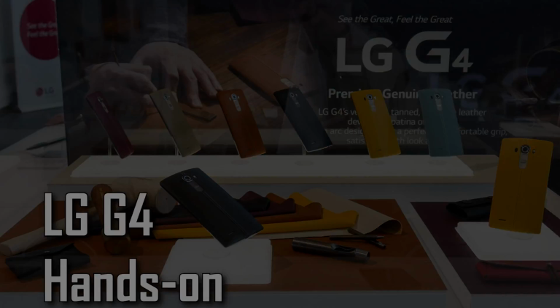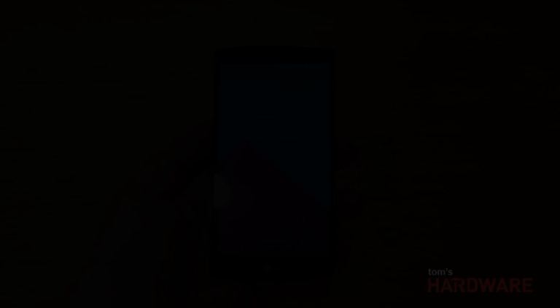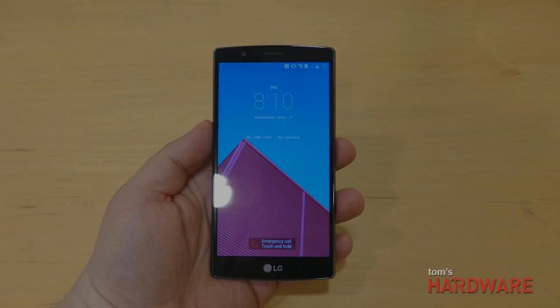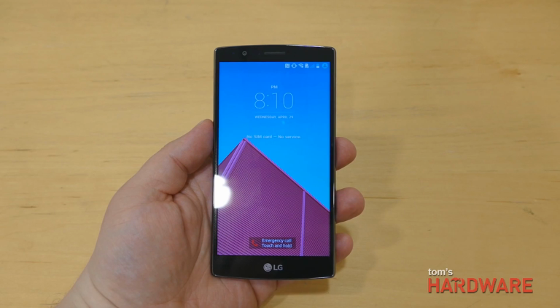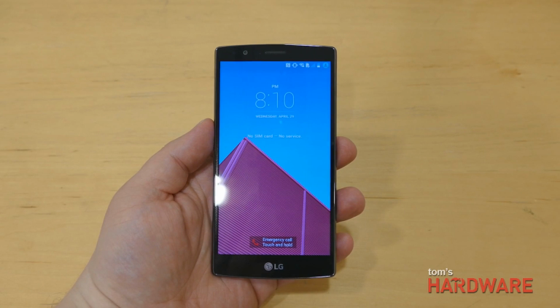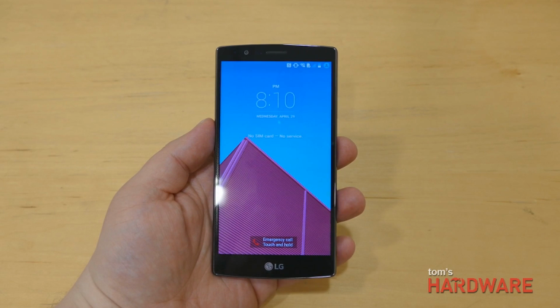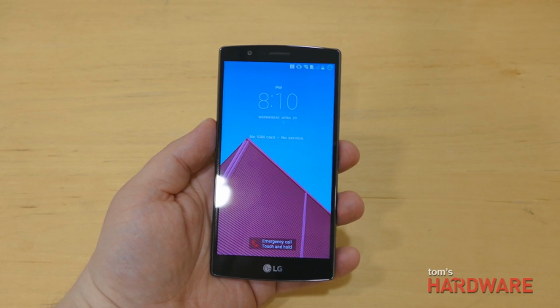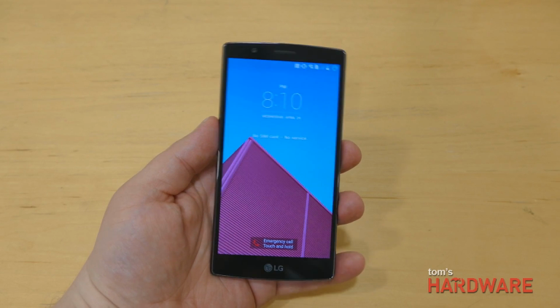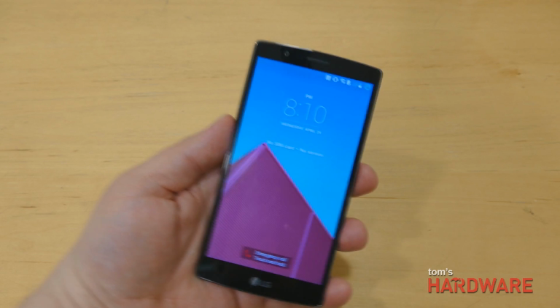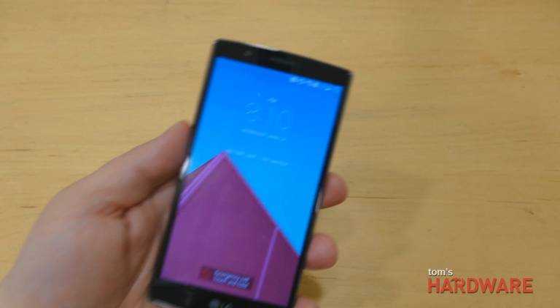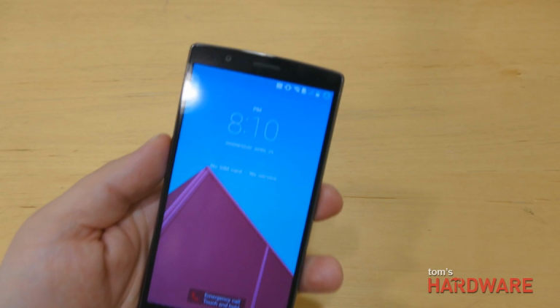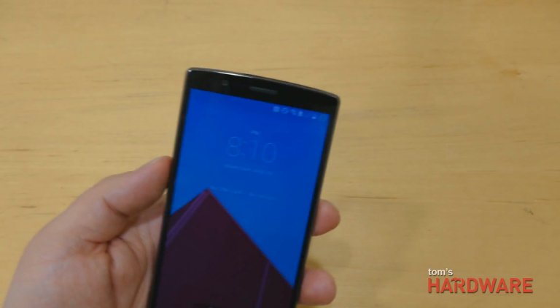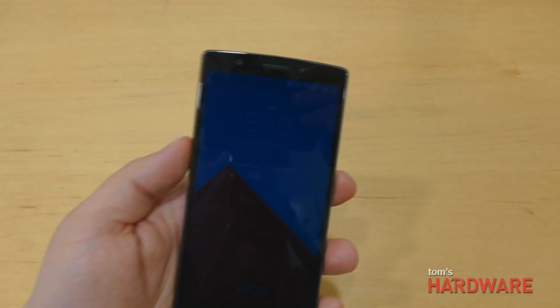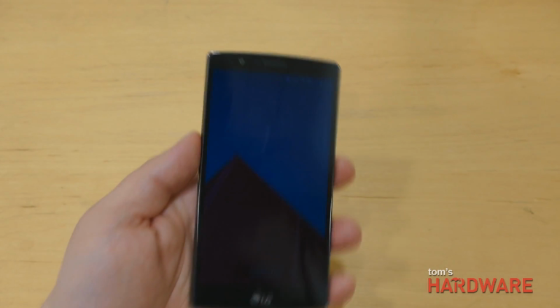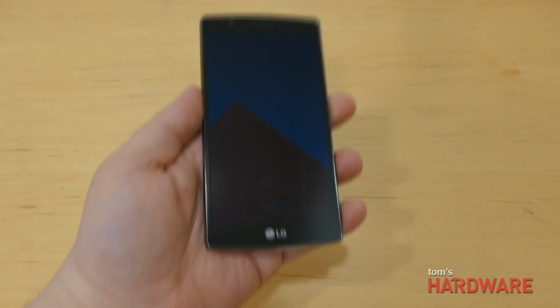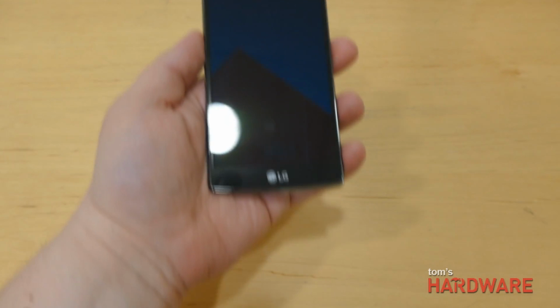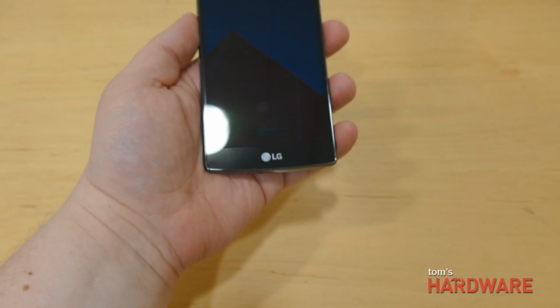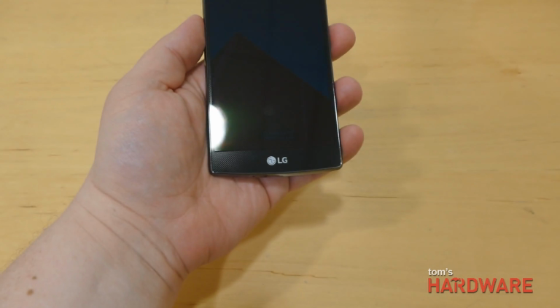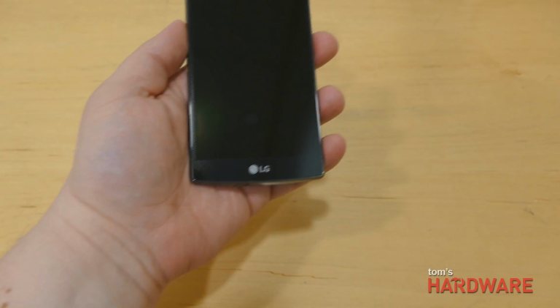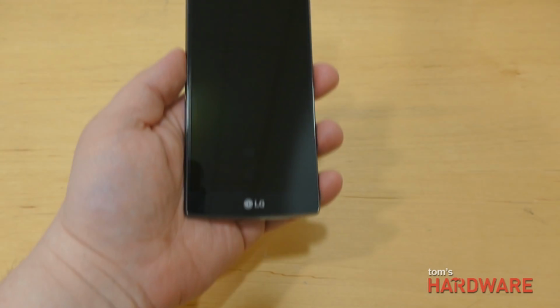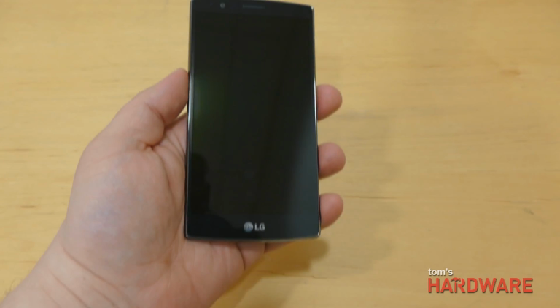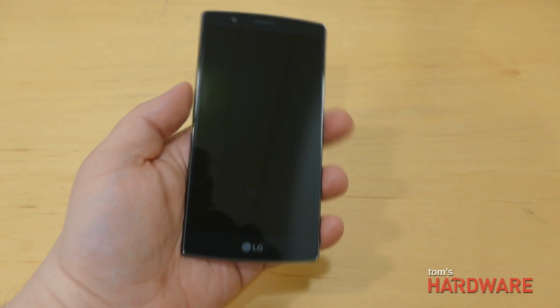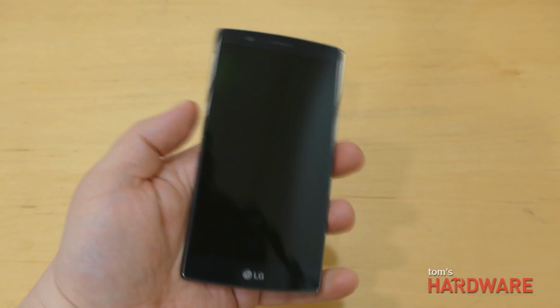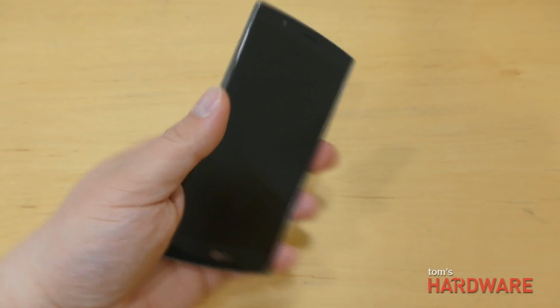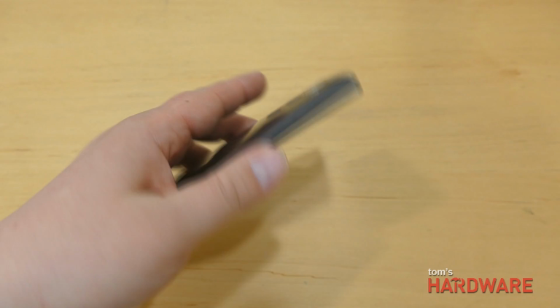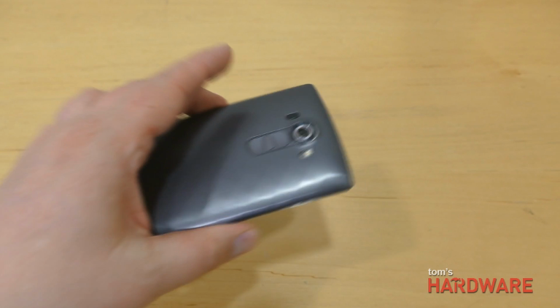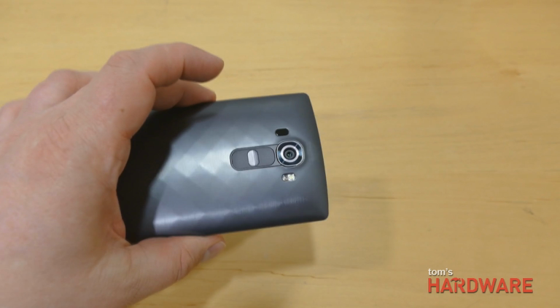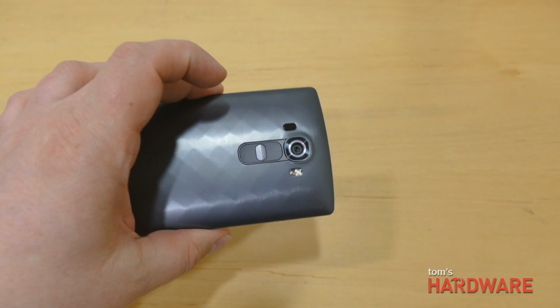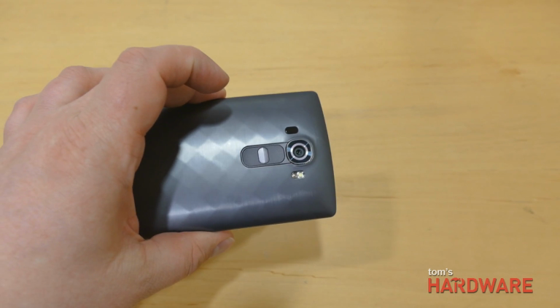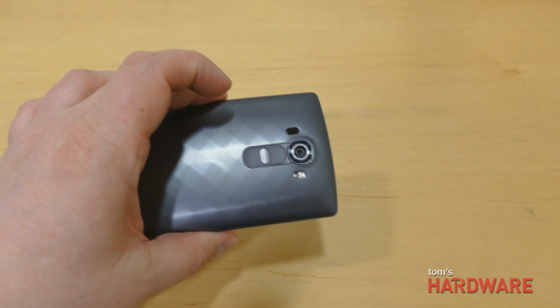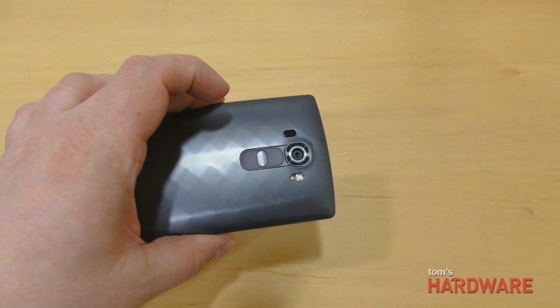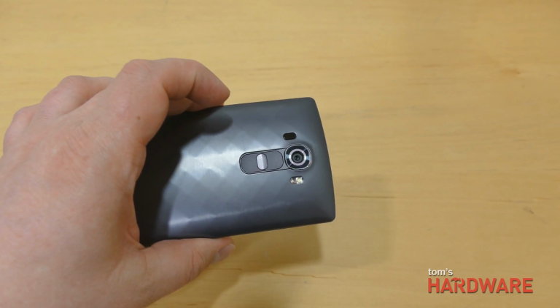Hey, this is Alex from Tom's Hardware, and I'm here checking out the new LG G4, which is LG's successor to the G3.